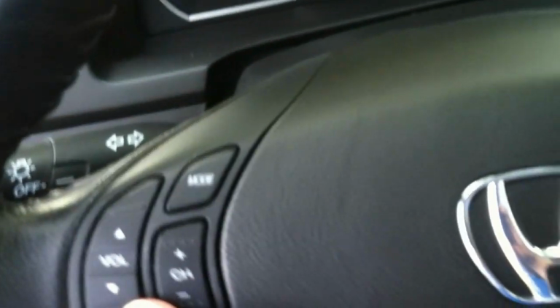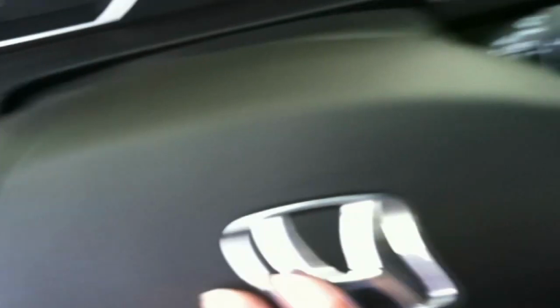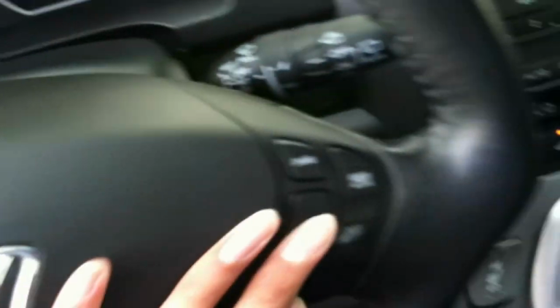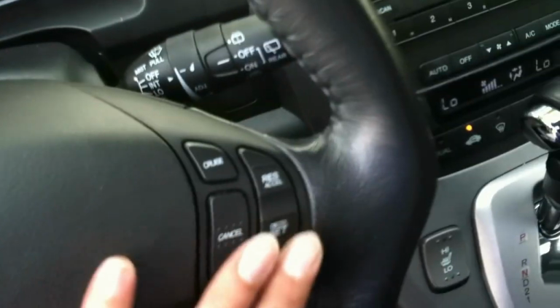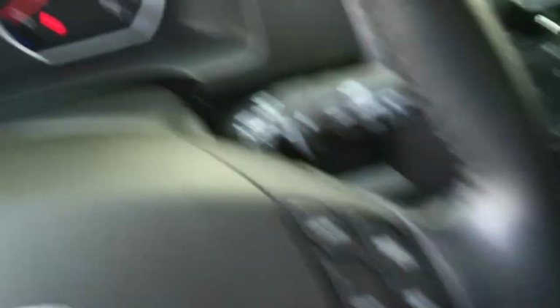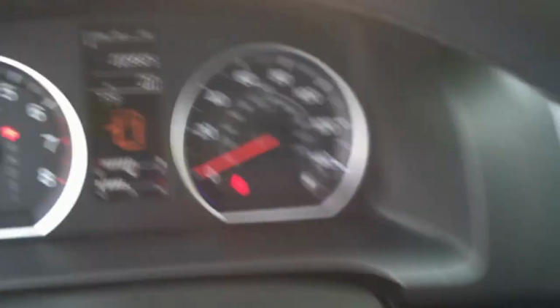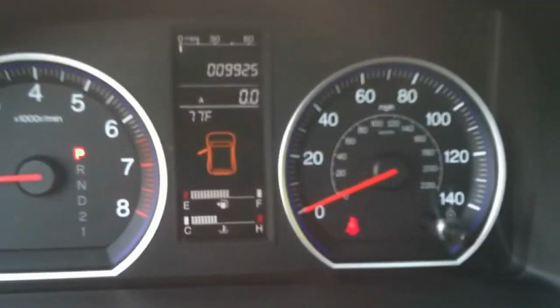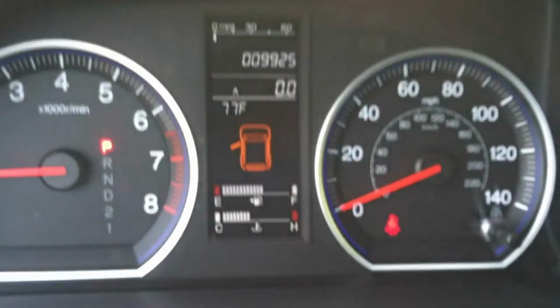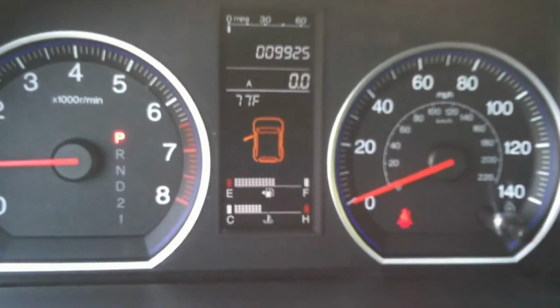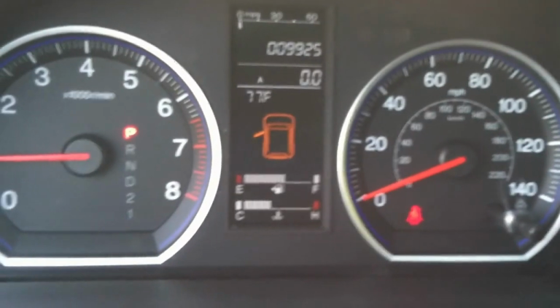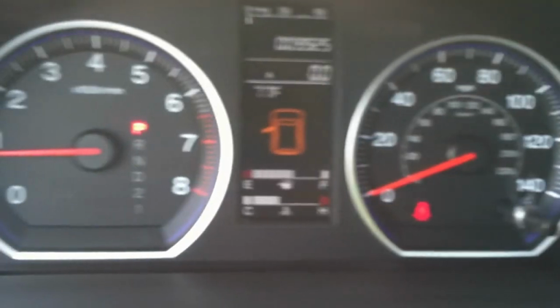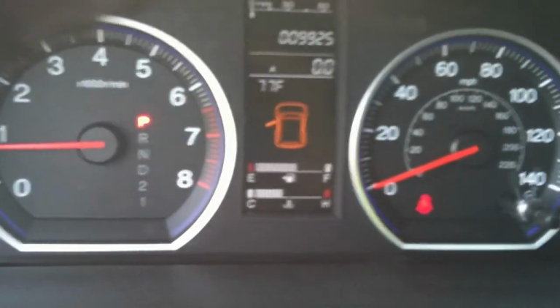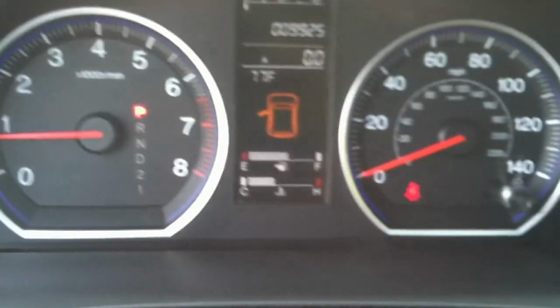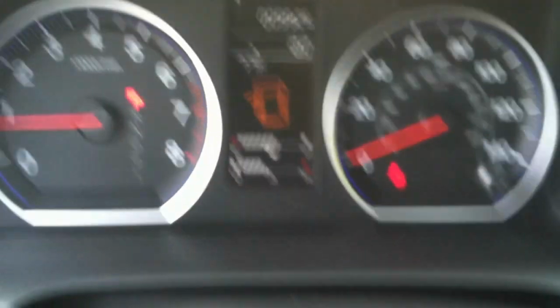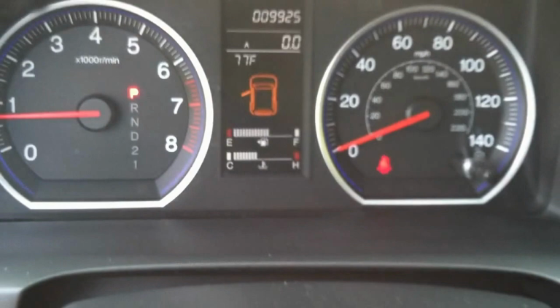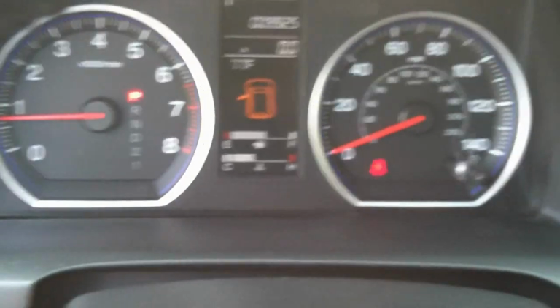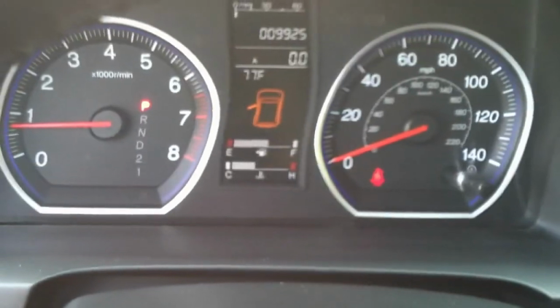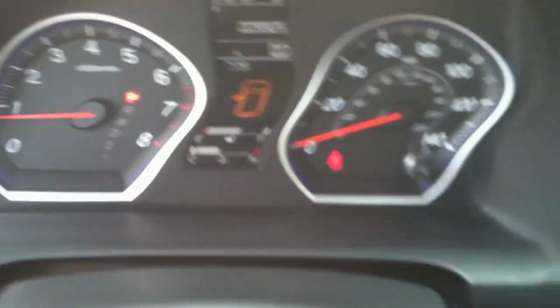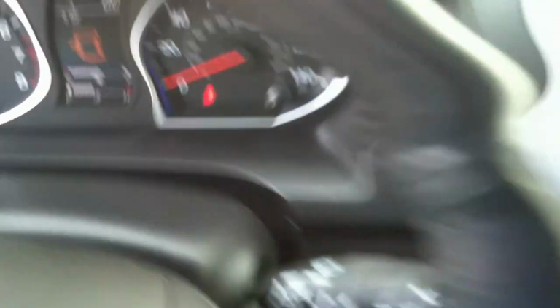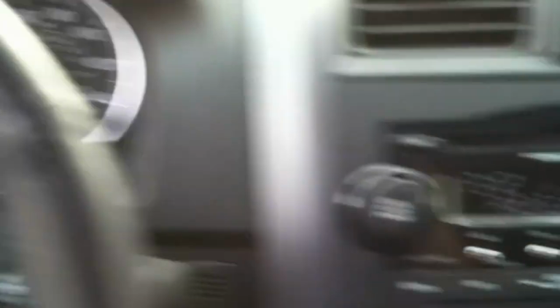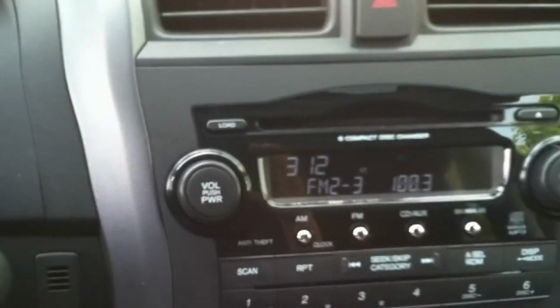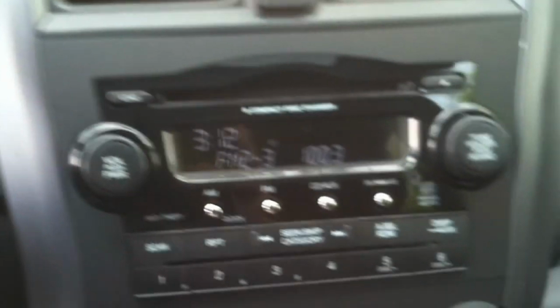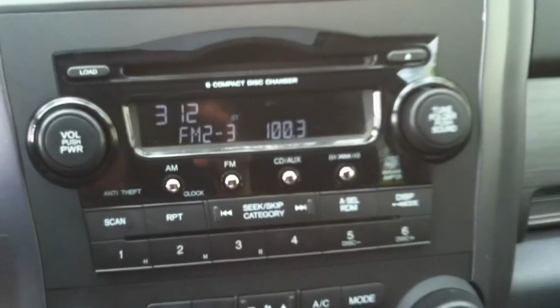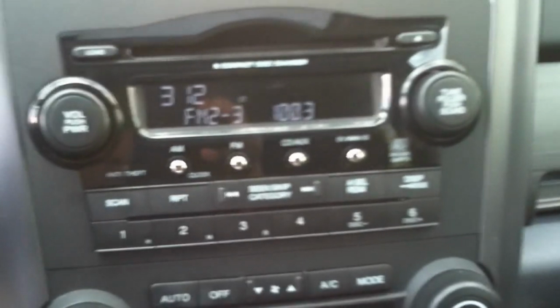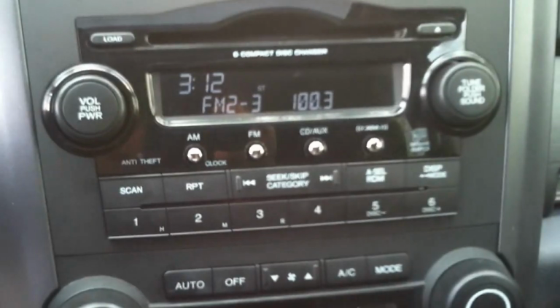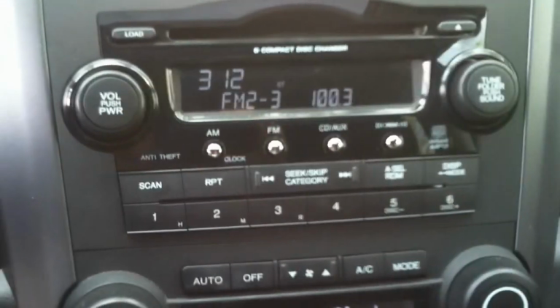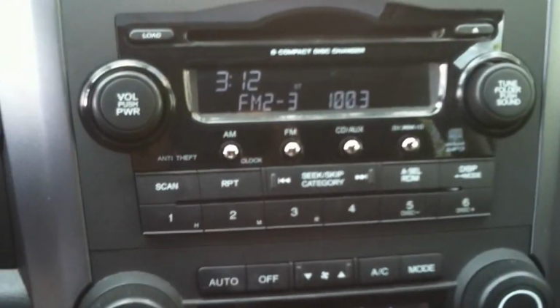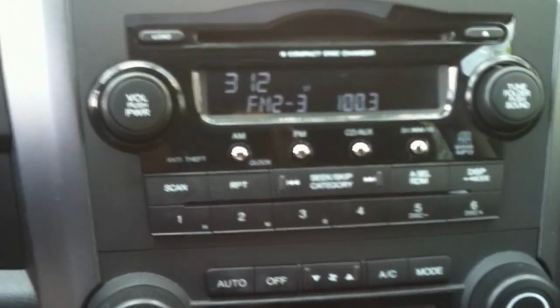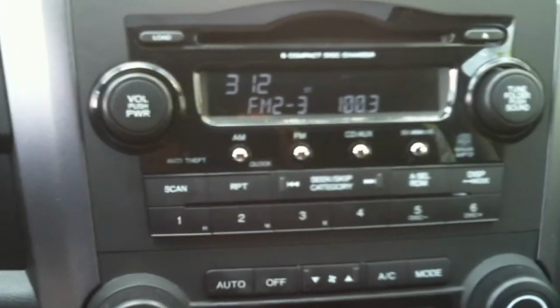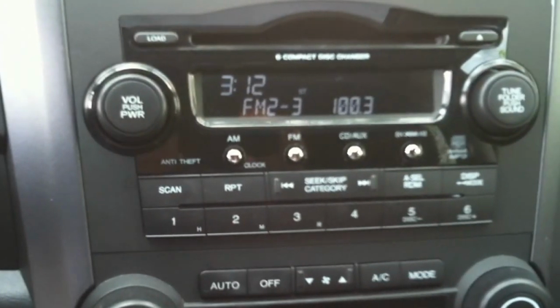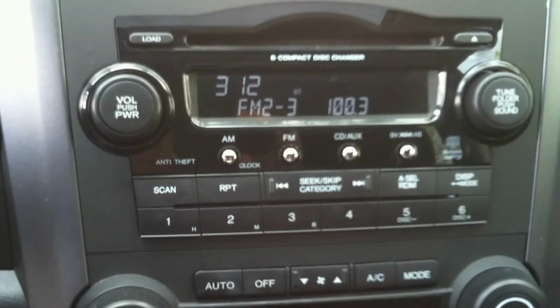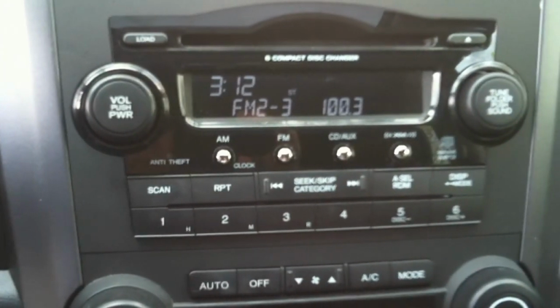Steering wheel radio controls, cruise control. Only 9,000 miles — no warning lights on. This SUV is still covered under the Honda warranty, so I just wanted to point that out as well.